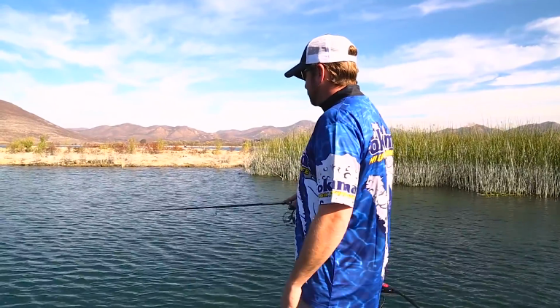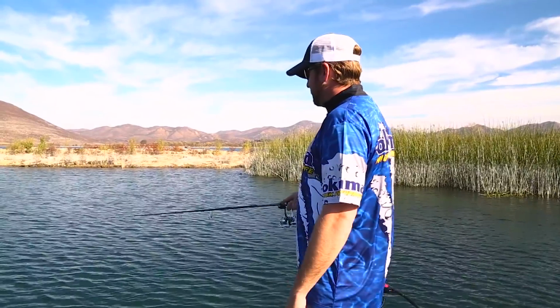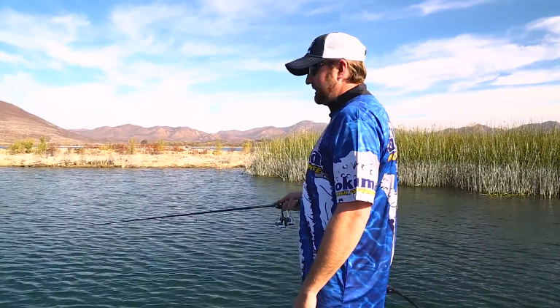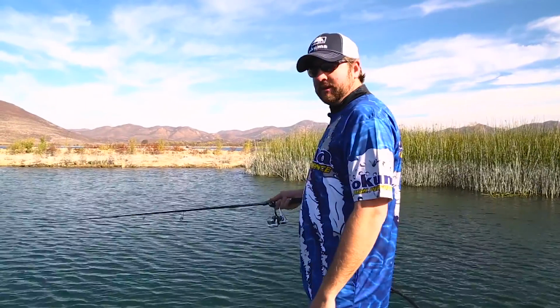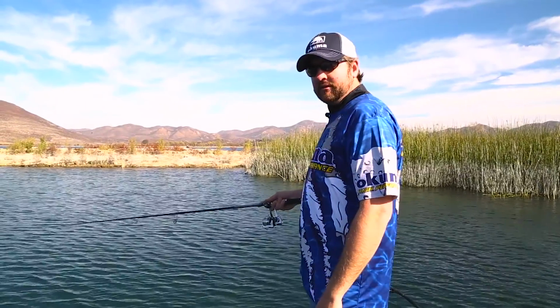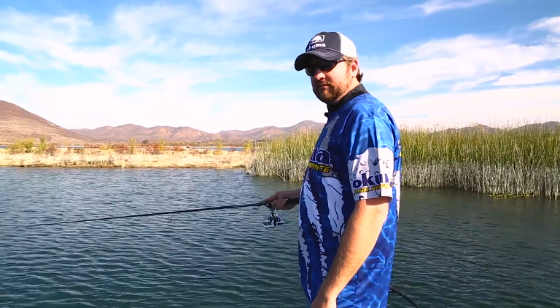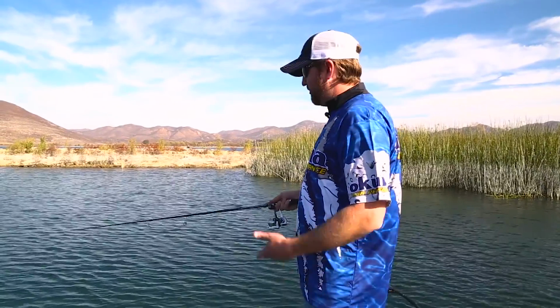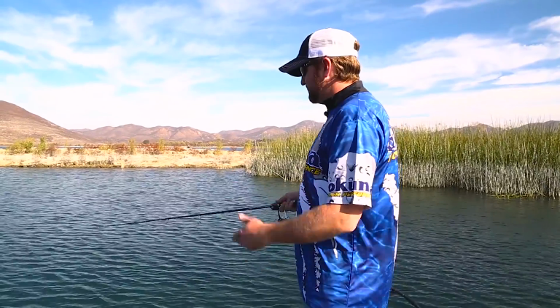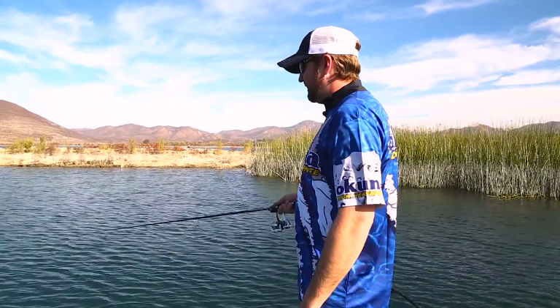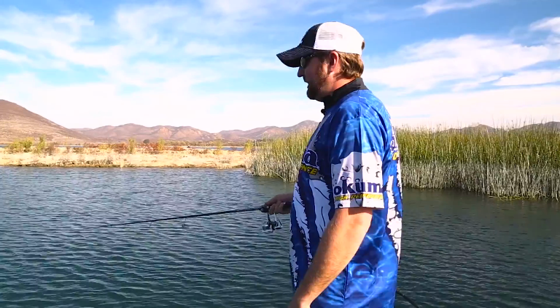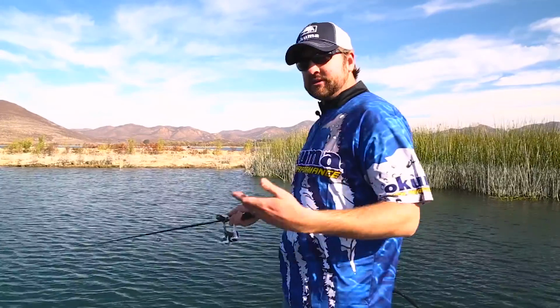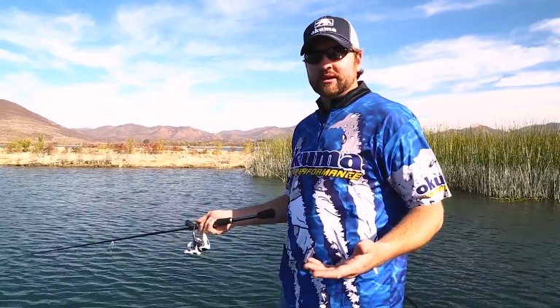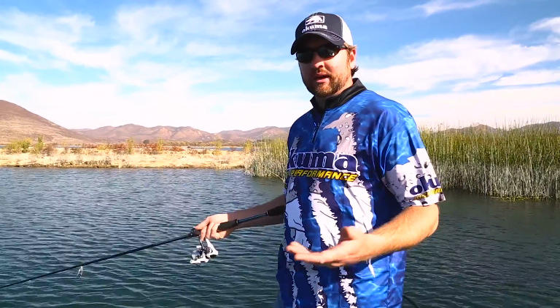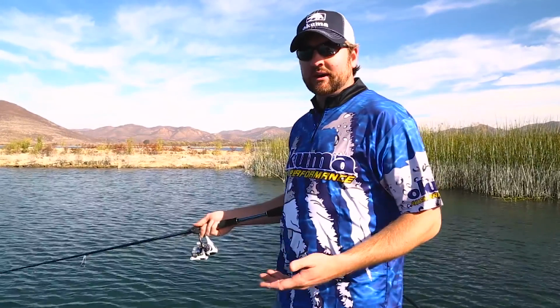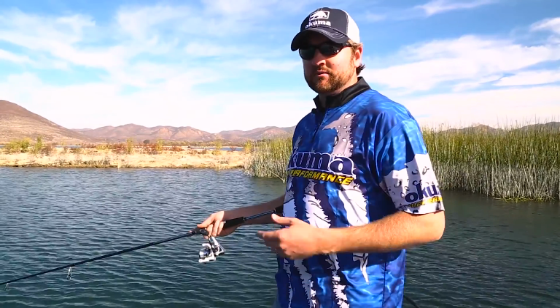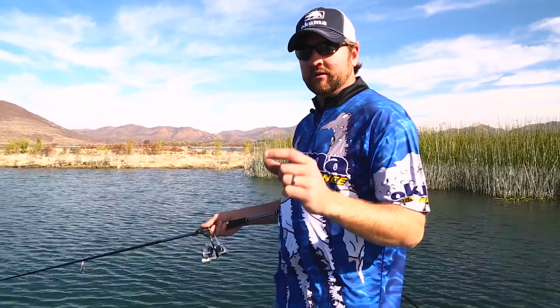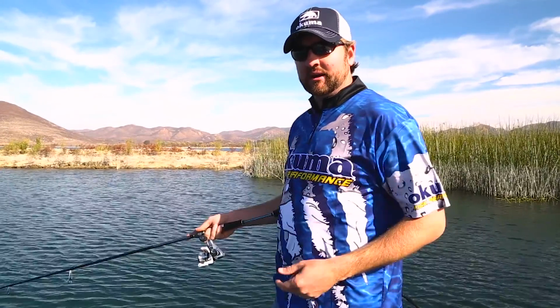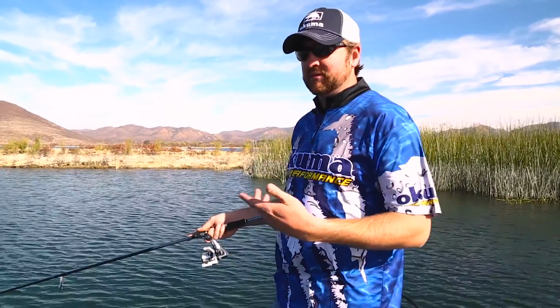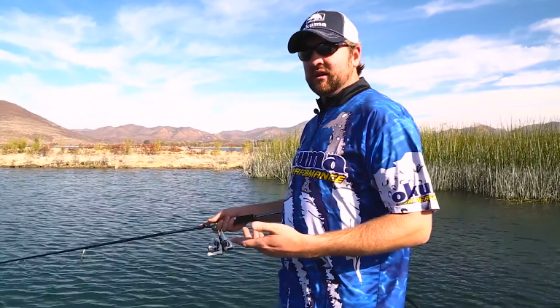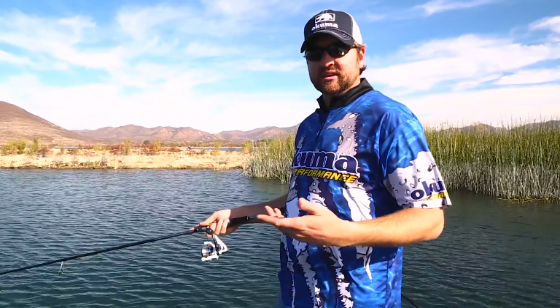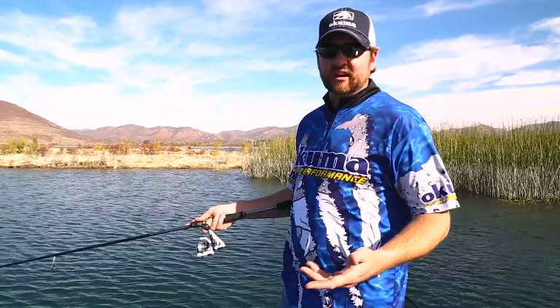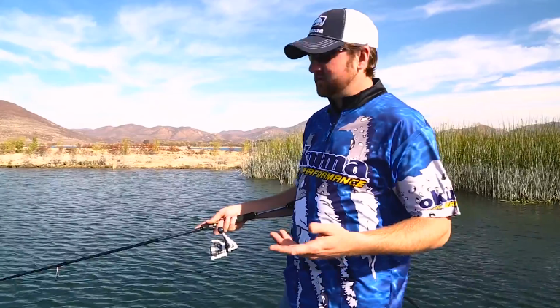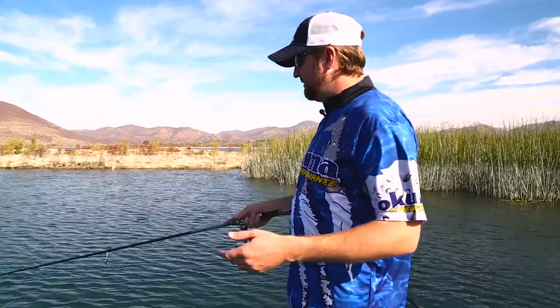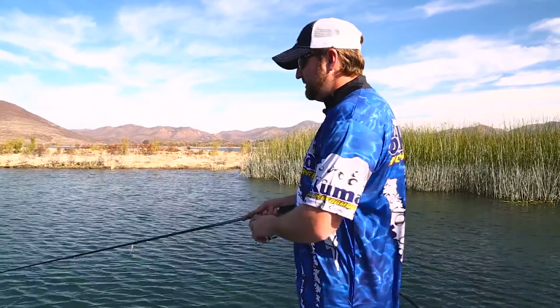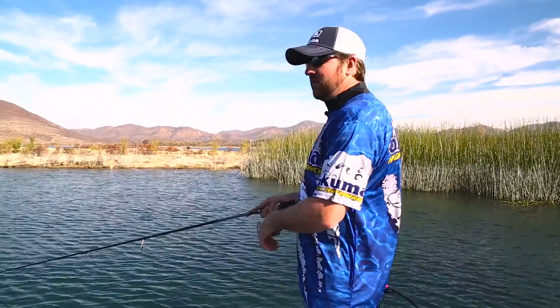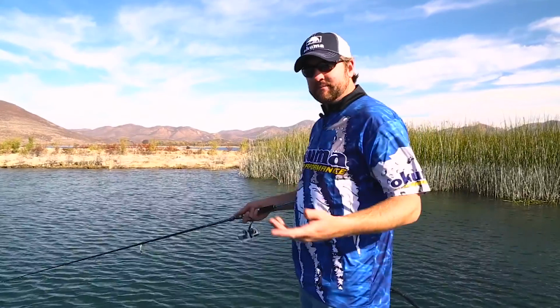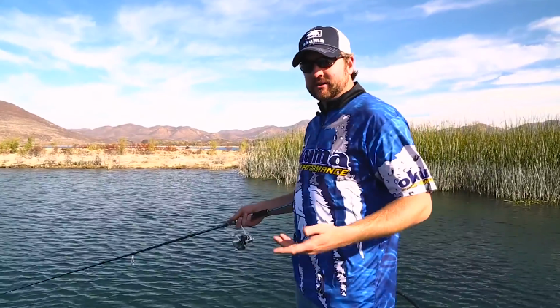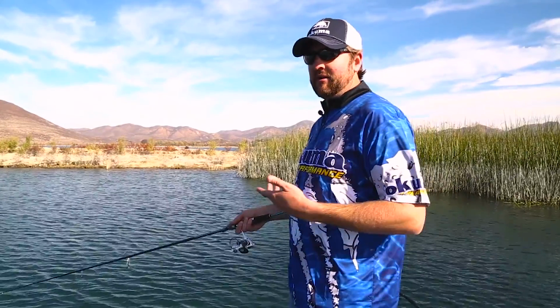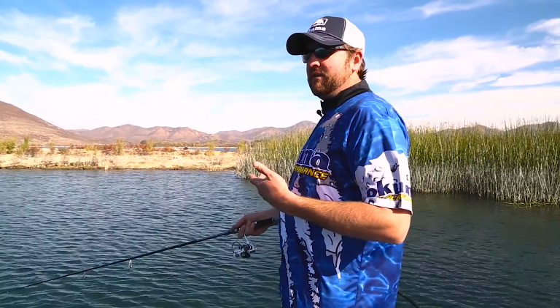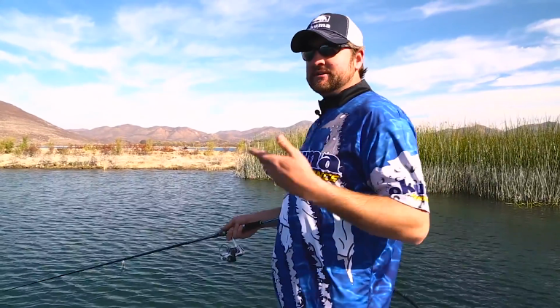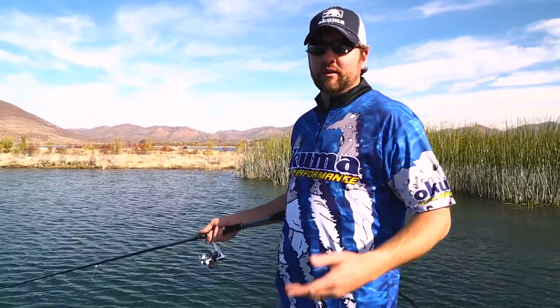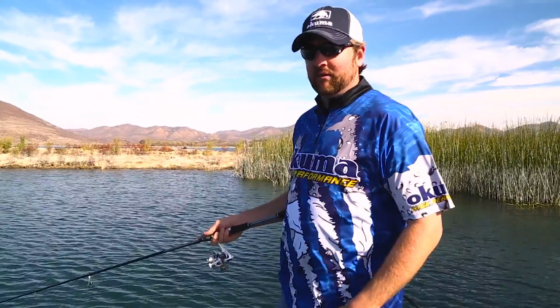Just throw it out there, shake it a little bit, and let it fall back down on slack line. Sometimes I will weight these wacky worms with a small nail weight — anywhere around a 16th ounce or so — depending on how deep I'm fishing and how fast a fall rate I want.